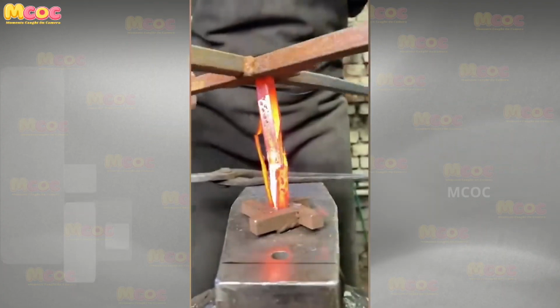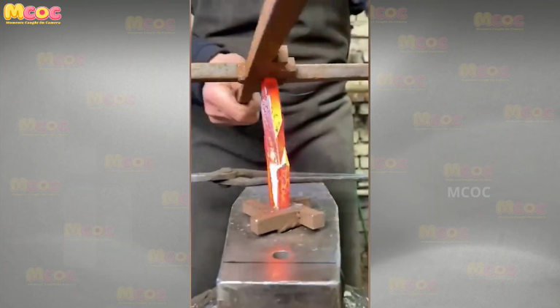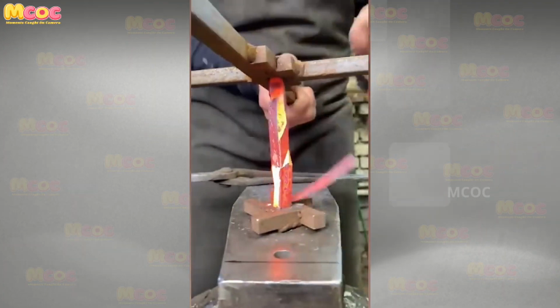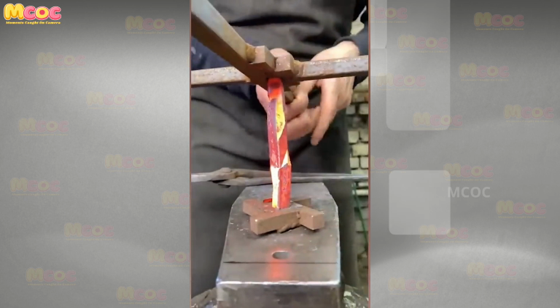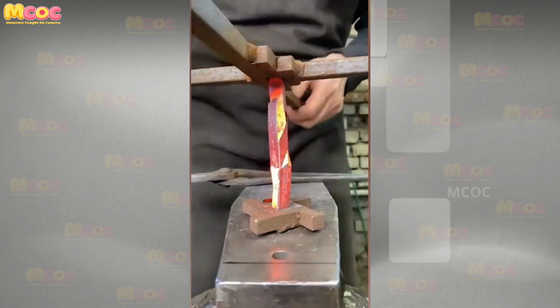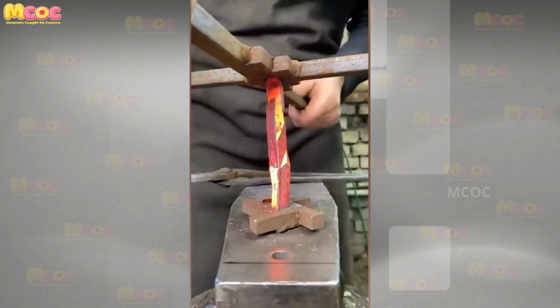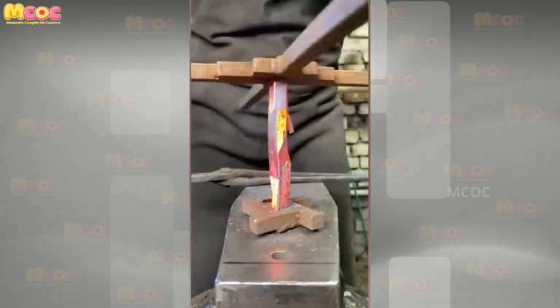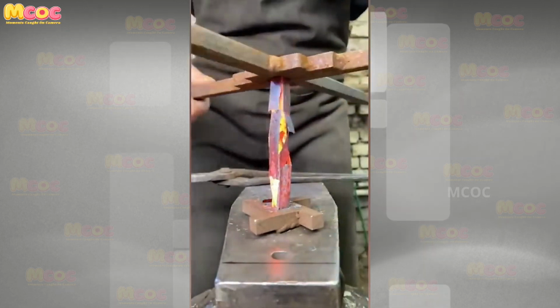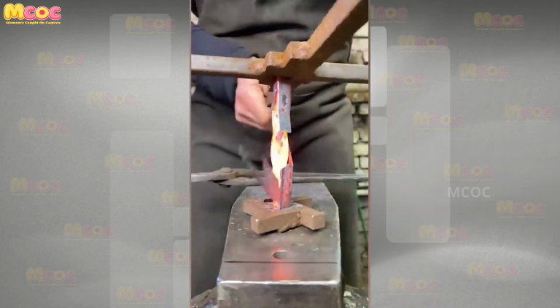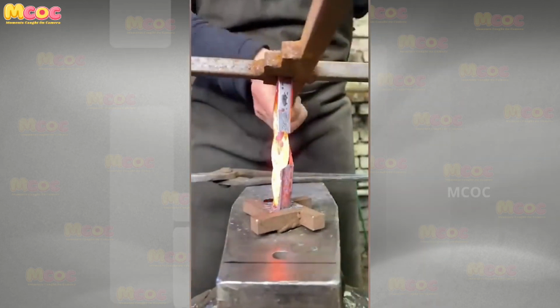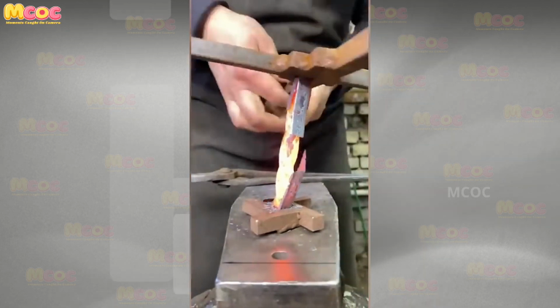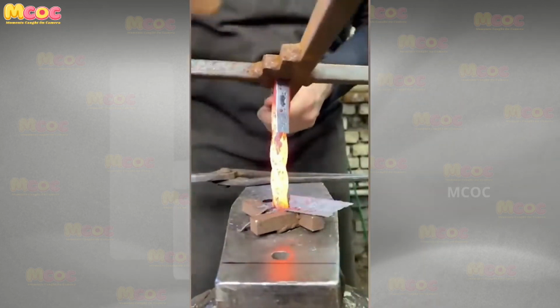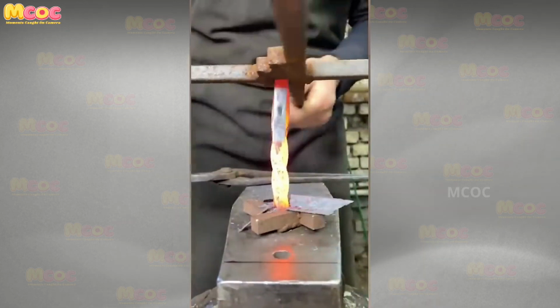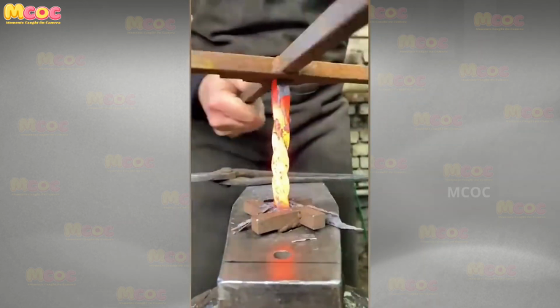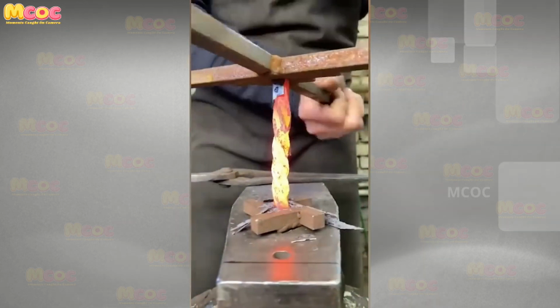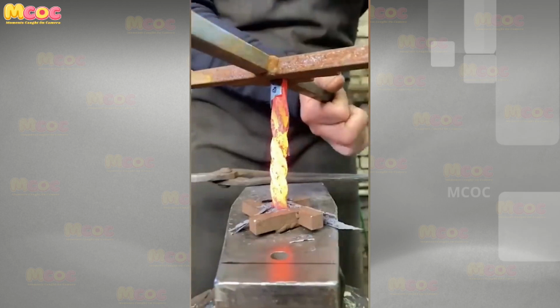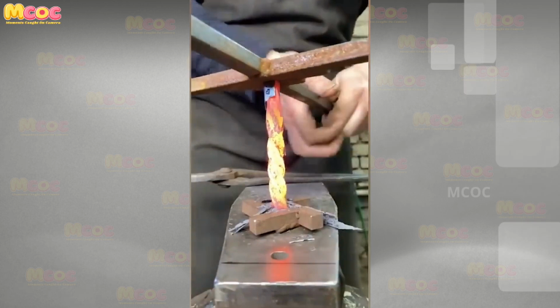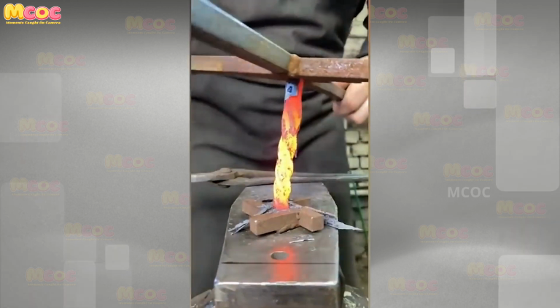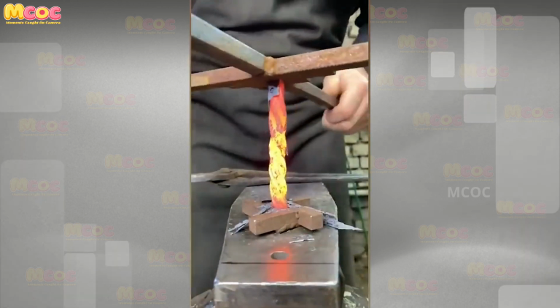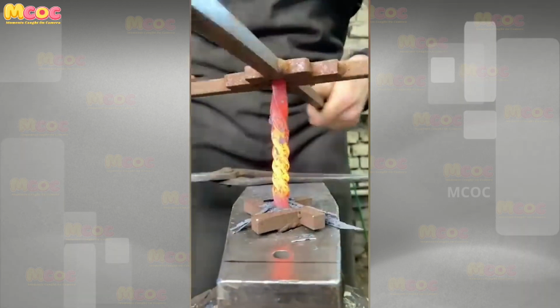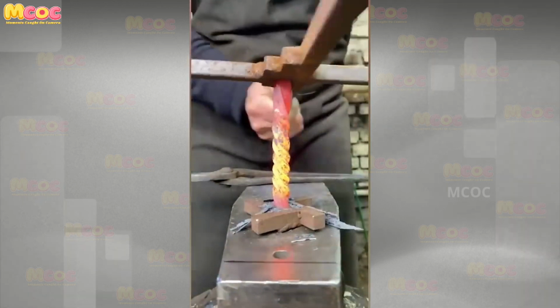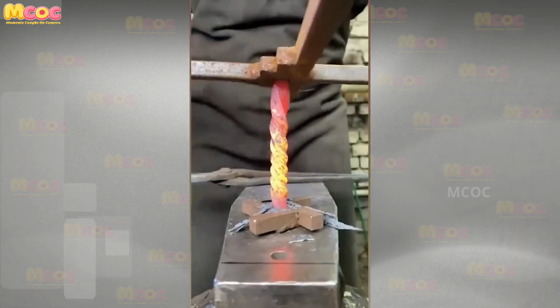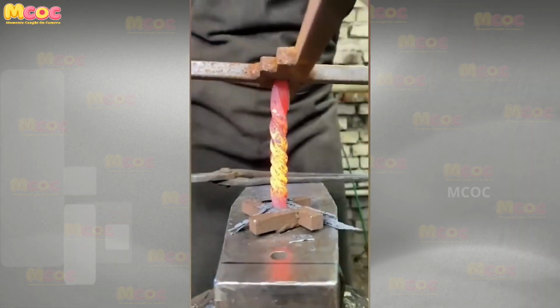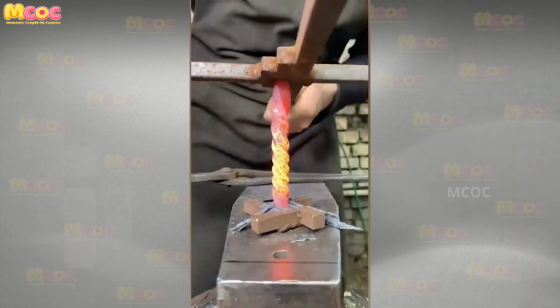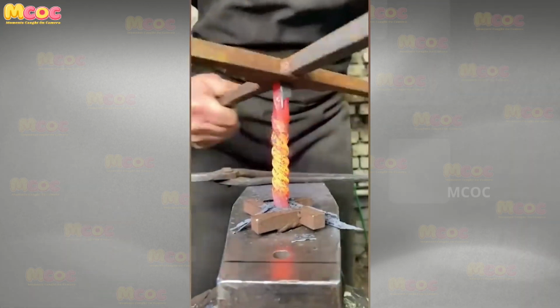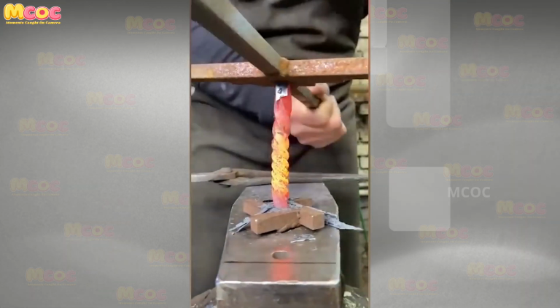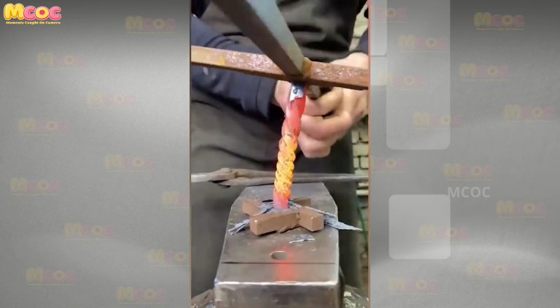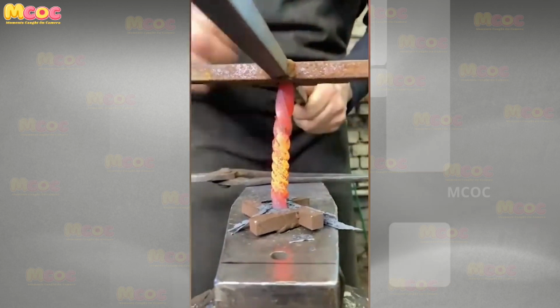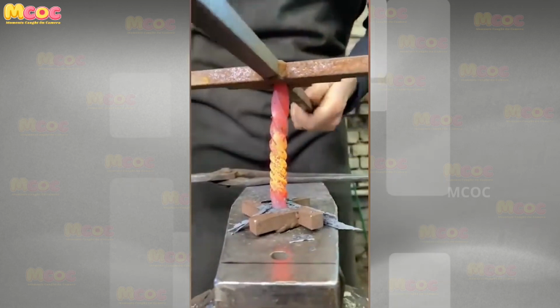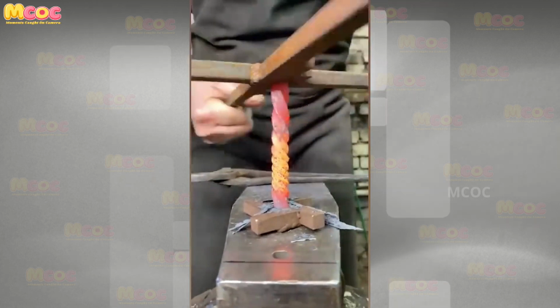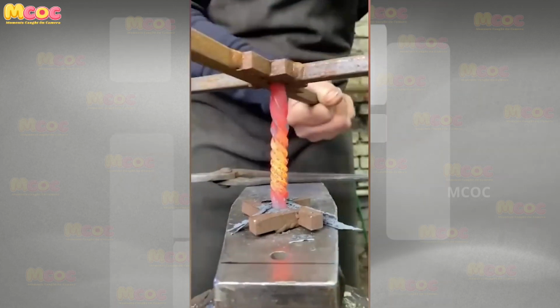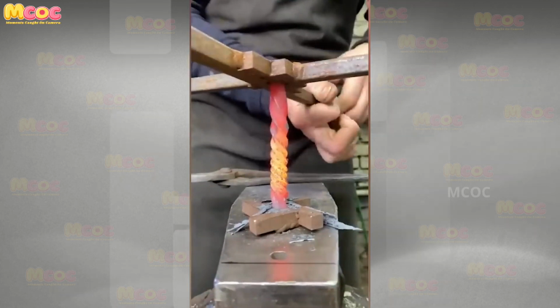Witness the mesmerizing process as this master artisan effortlessly twists red hot metal. The transformation of molten metal into intricate designs is an art form that requires not only skill but a deep connection with the craft.